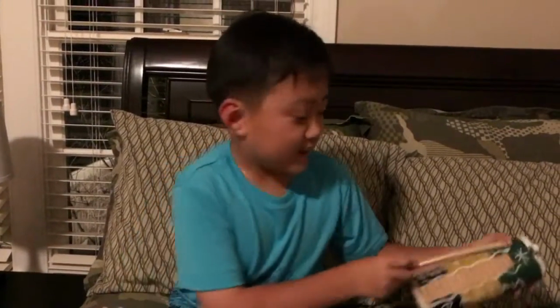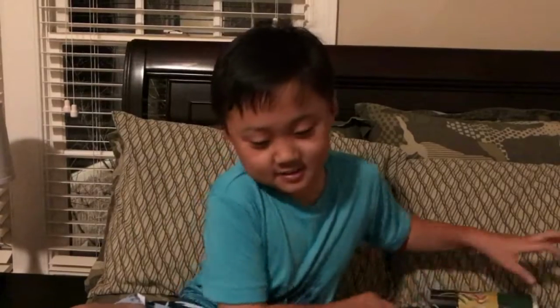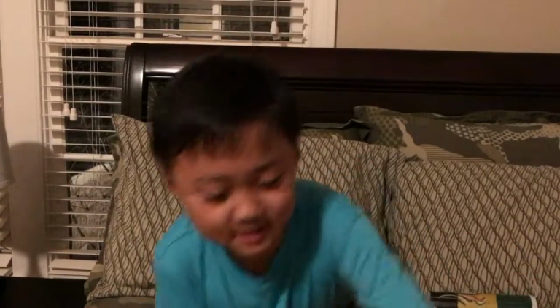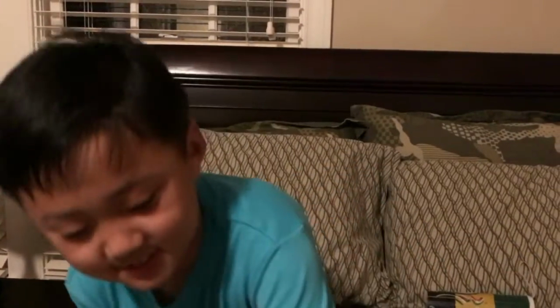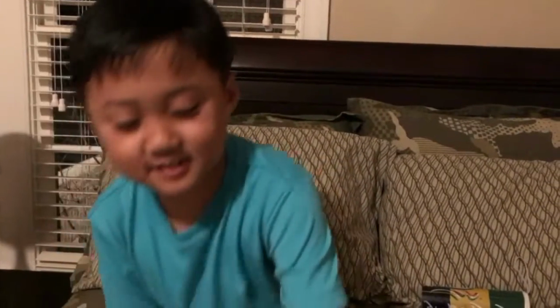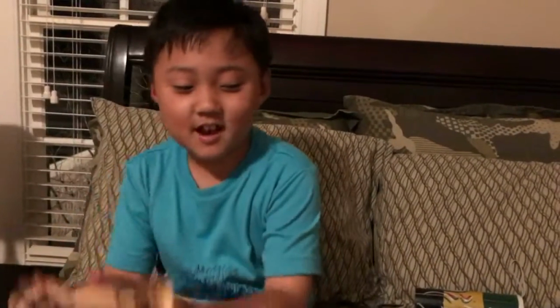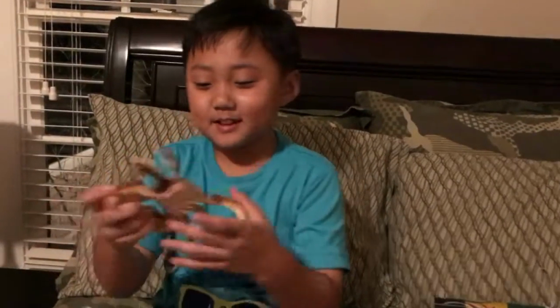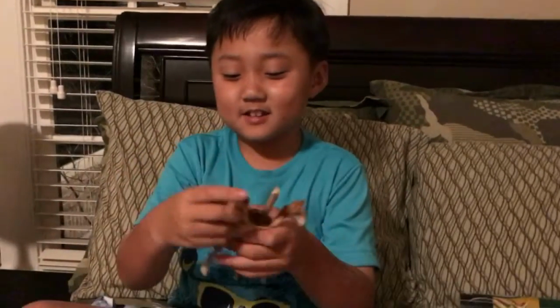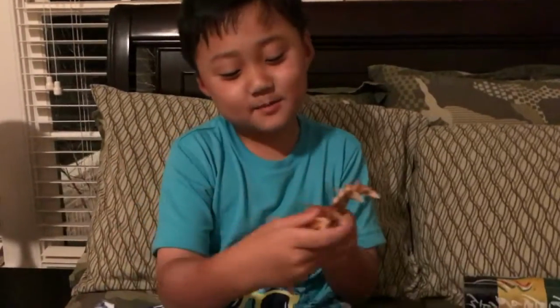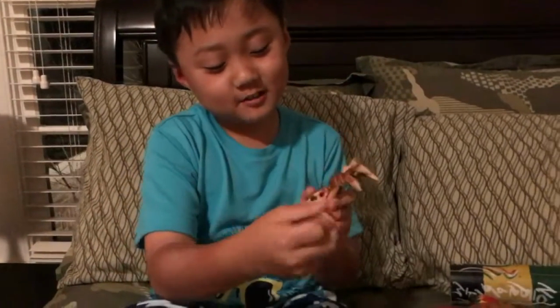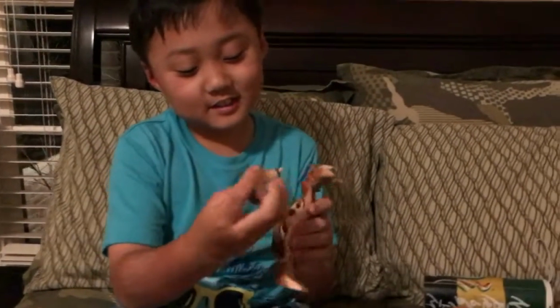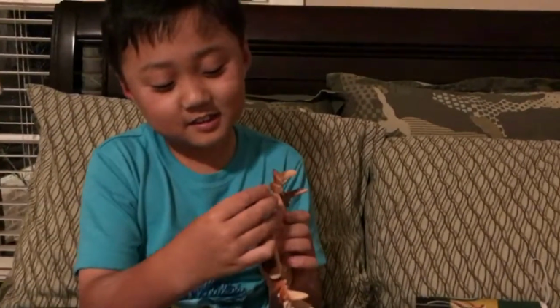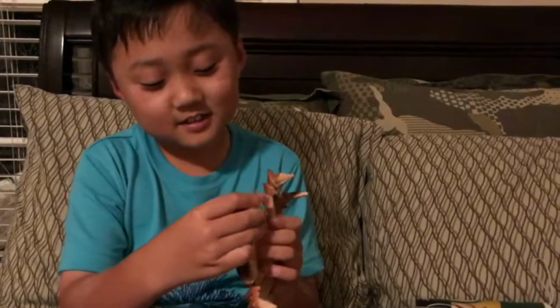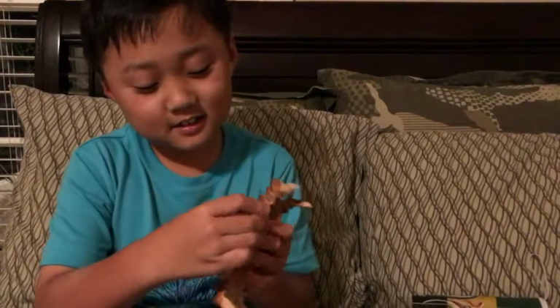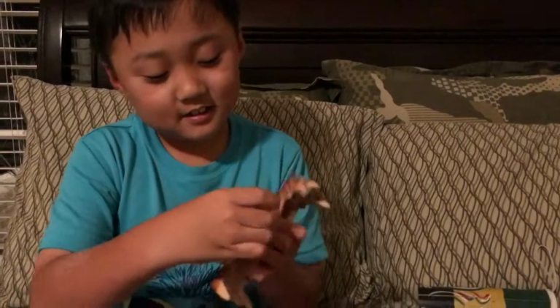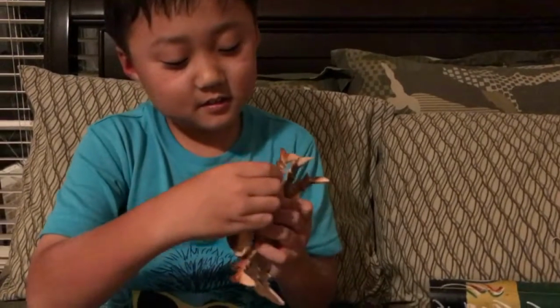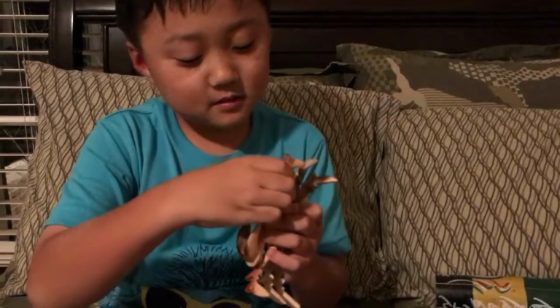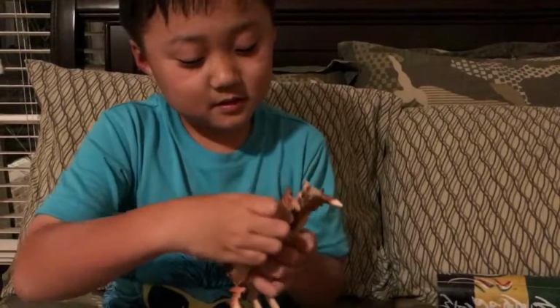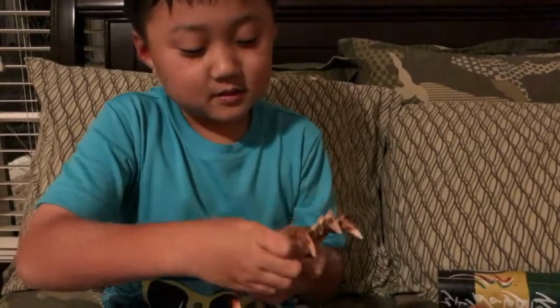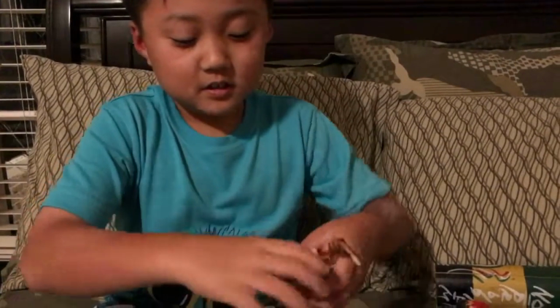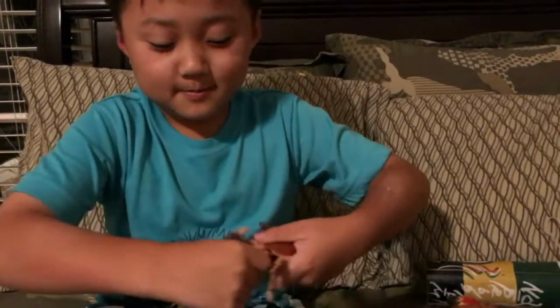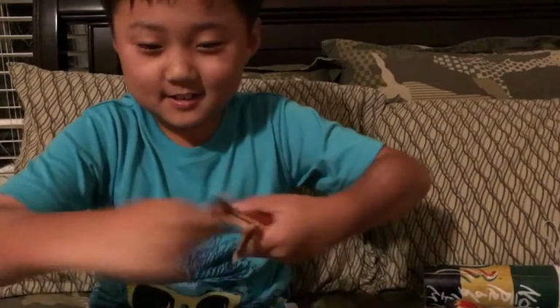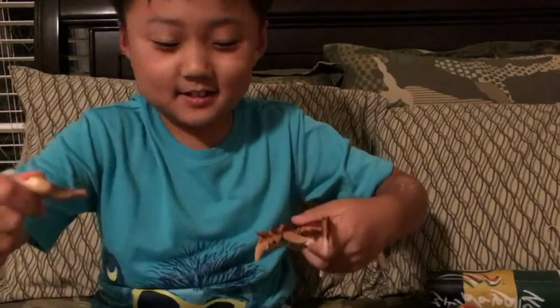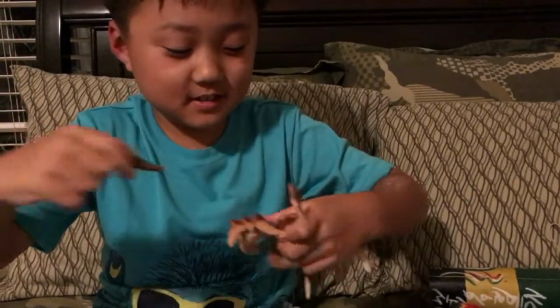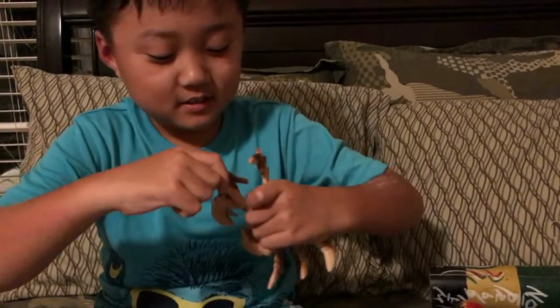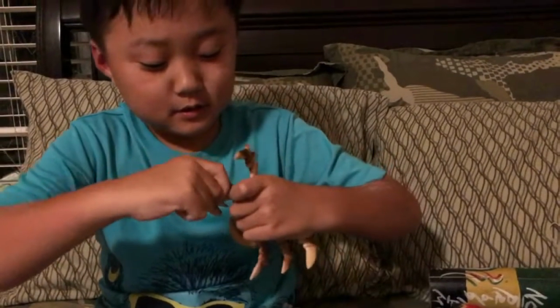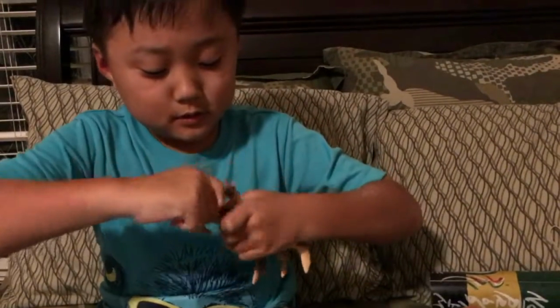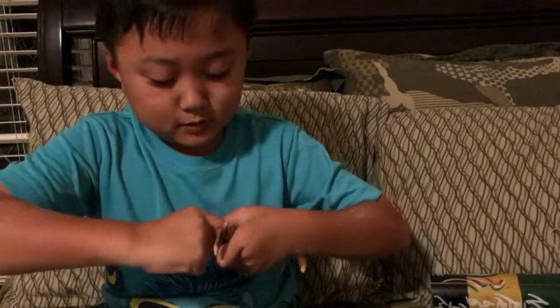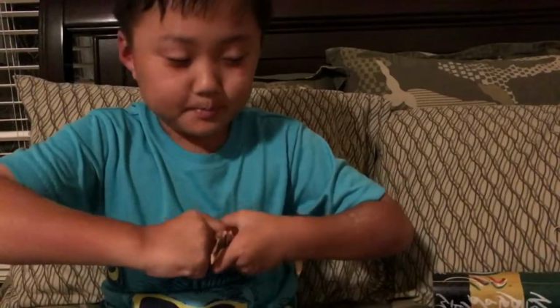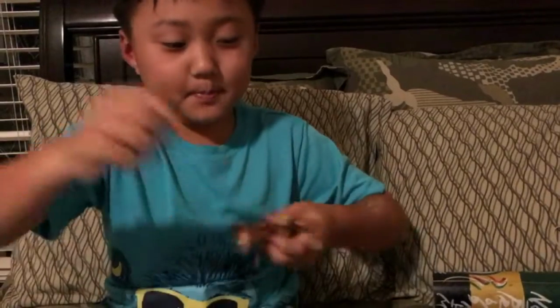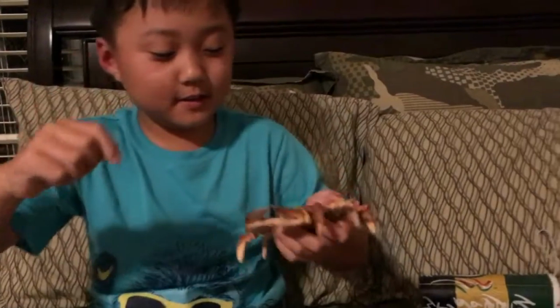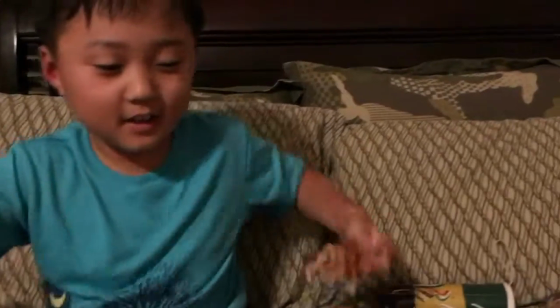And this is a crab that you can take apart — see, like this. Put this so that you can put it back like that.